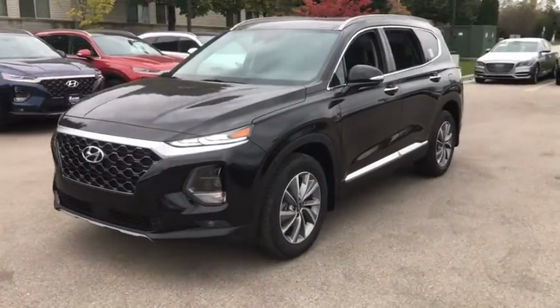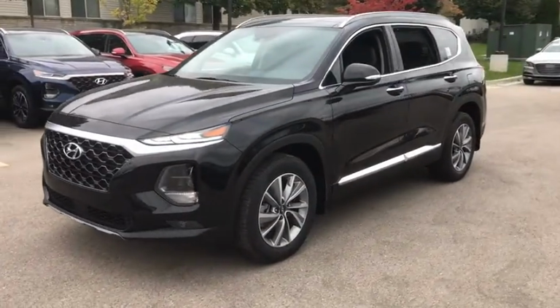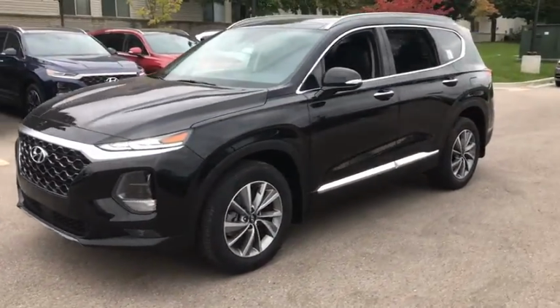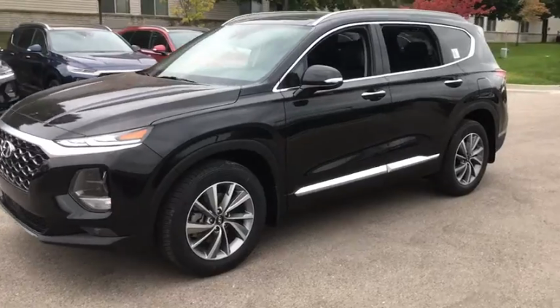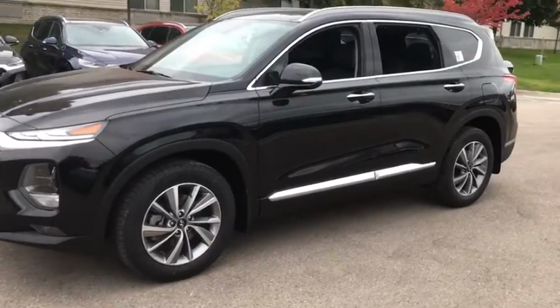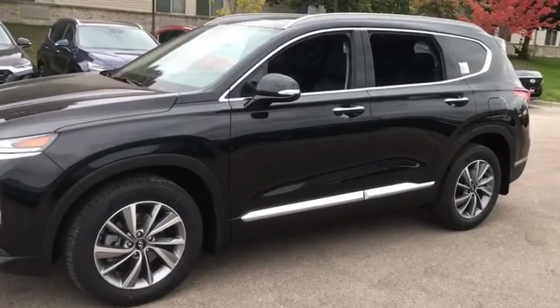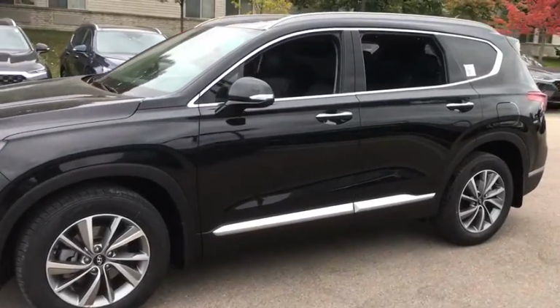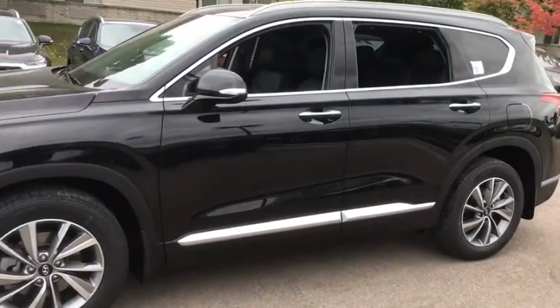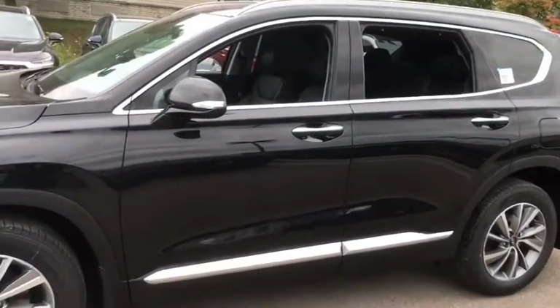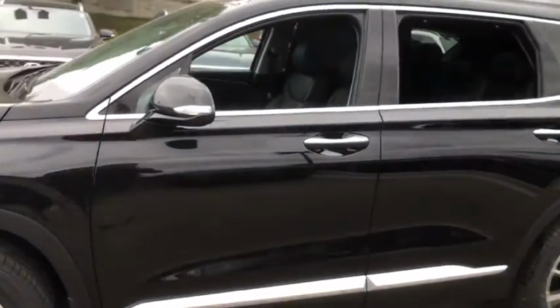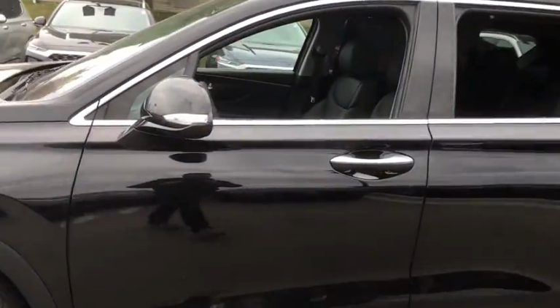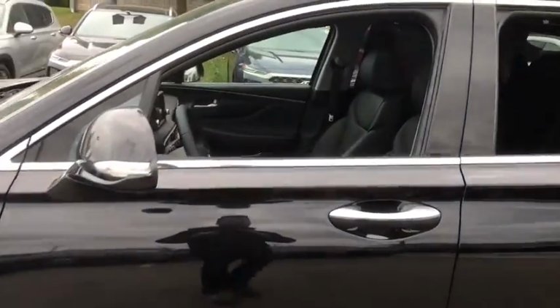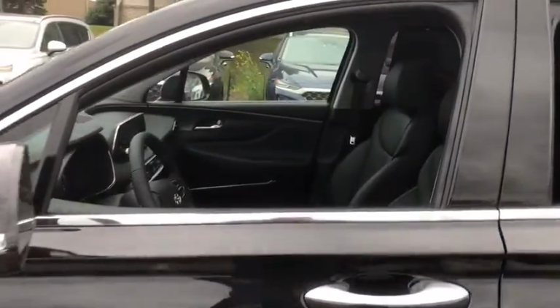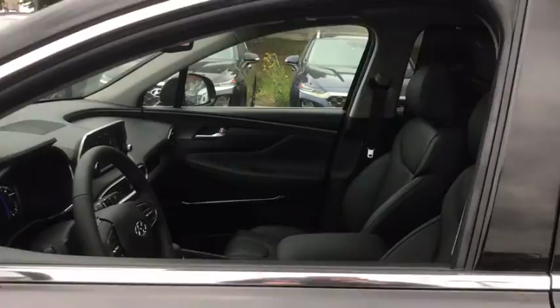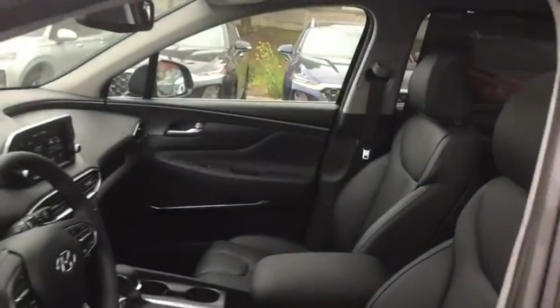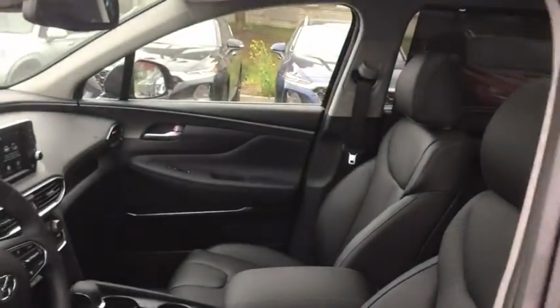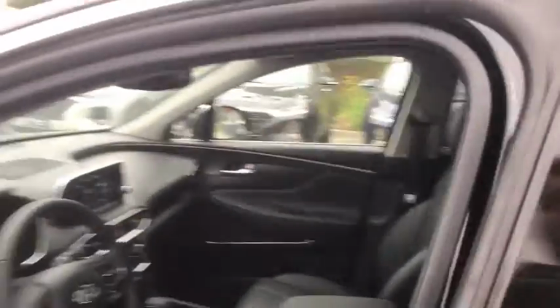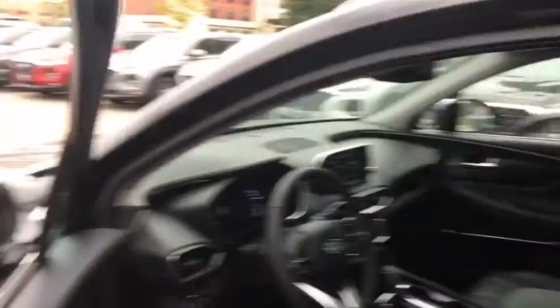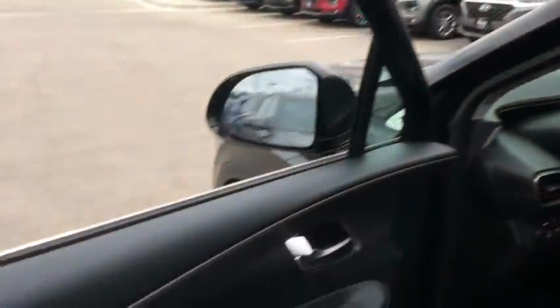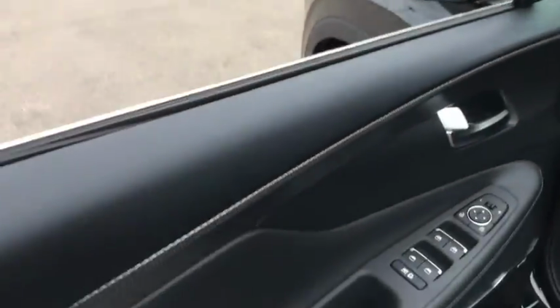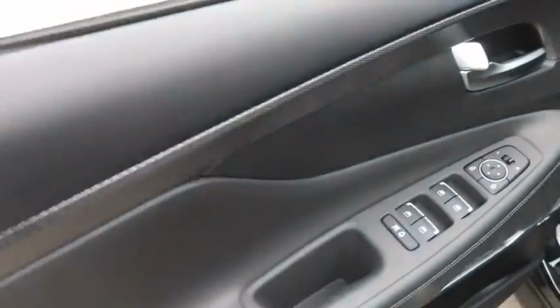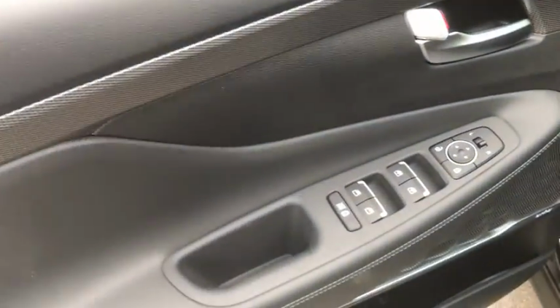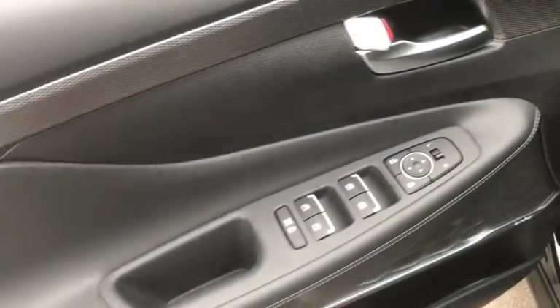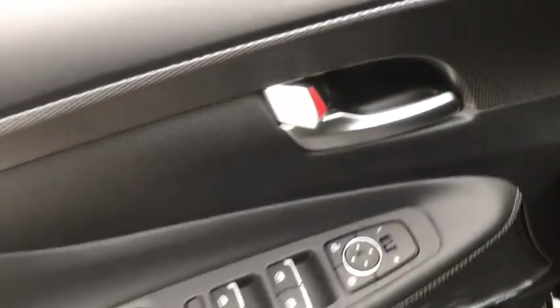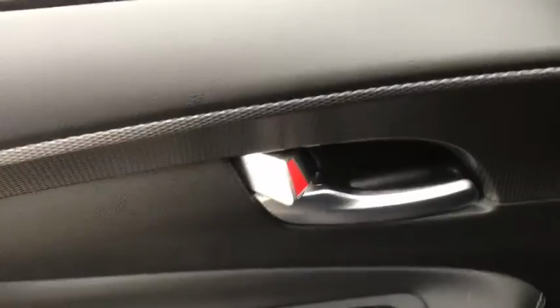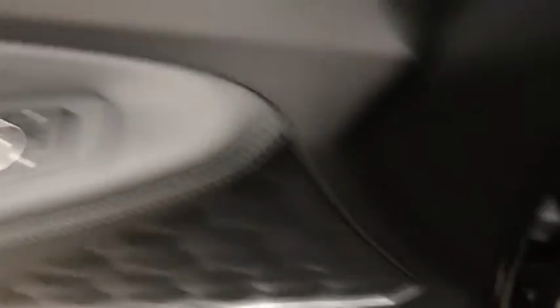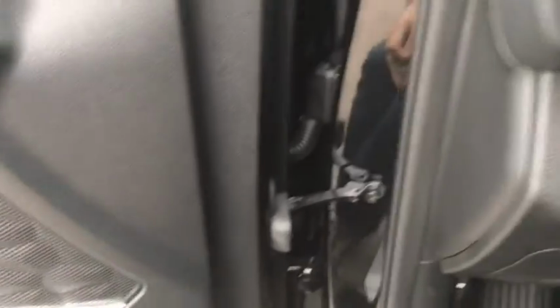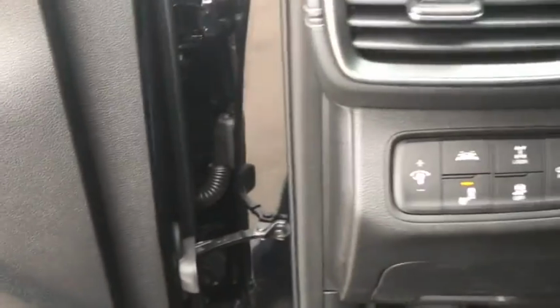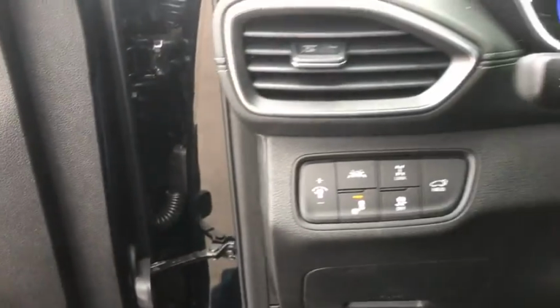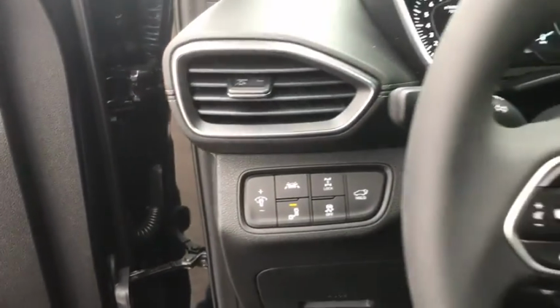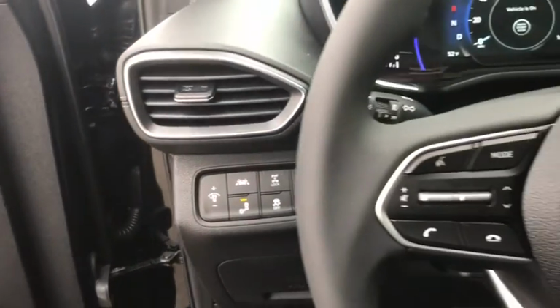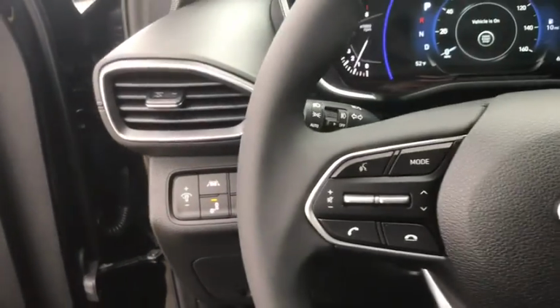Here are some of this vehicle's great options: backup camera, anti-lock braking system, steering wheel audio controls, remote engine start, lane departure warning, all-wheel drive, traction control, stability control, keyless entry, Bluetooth.